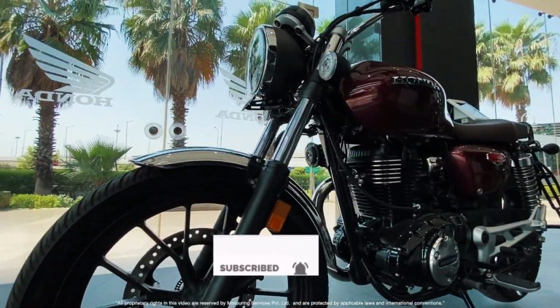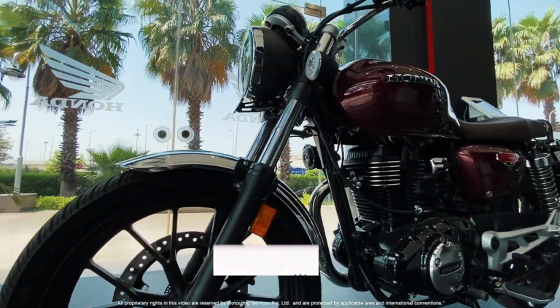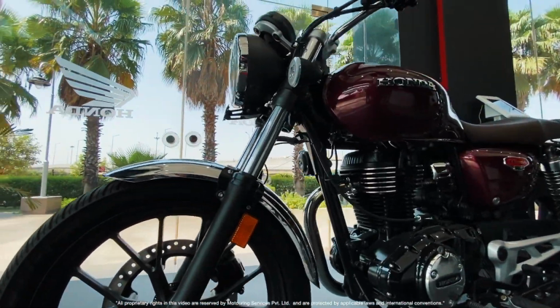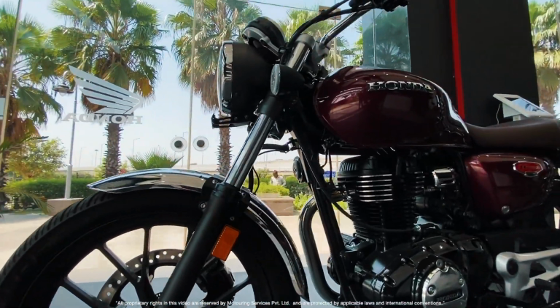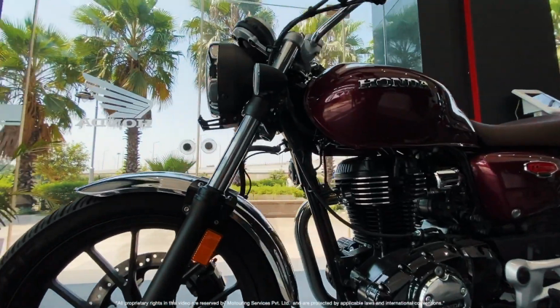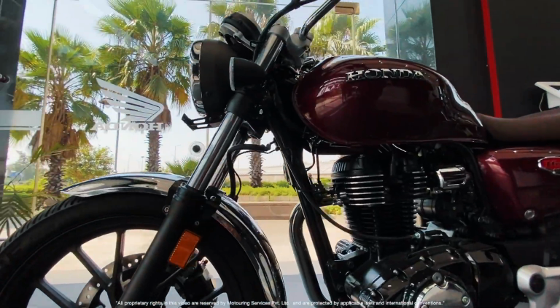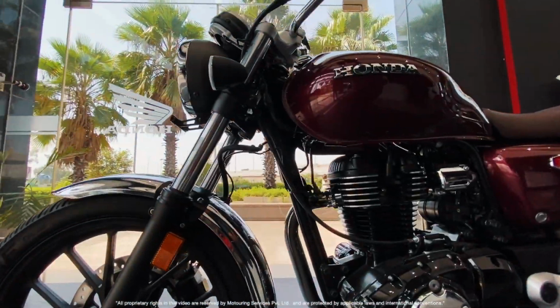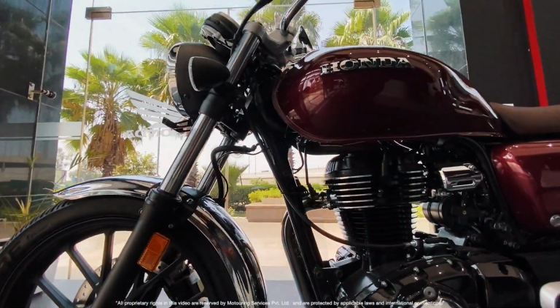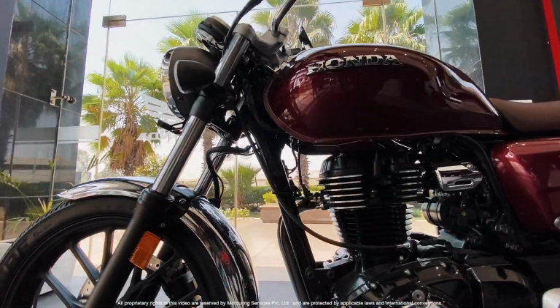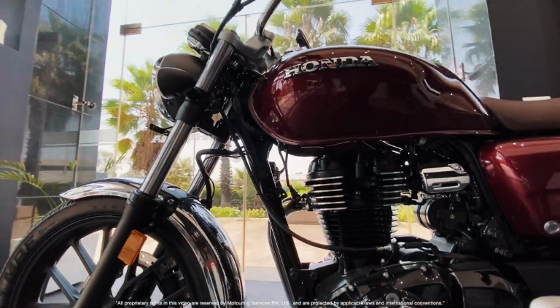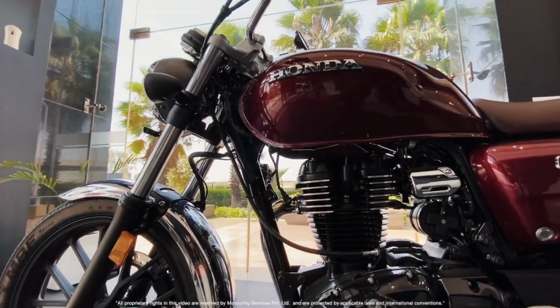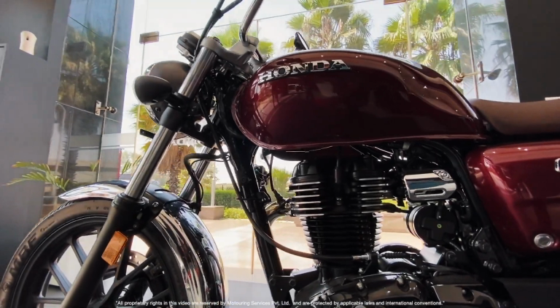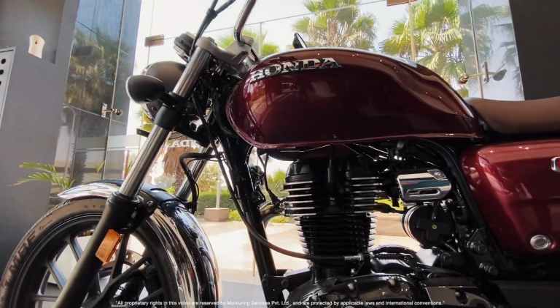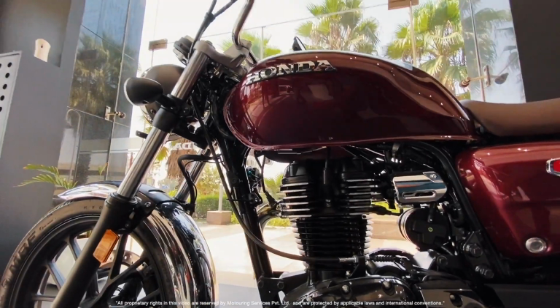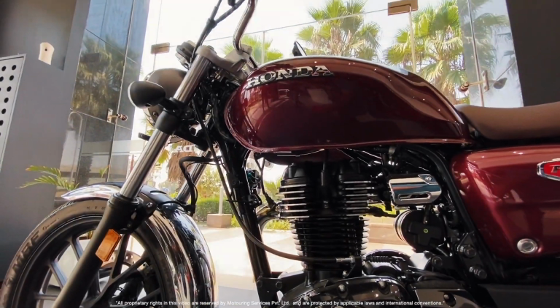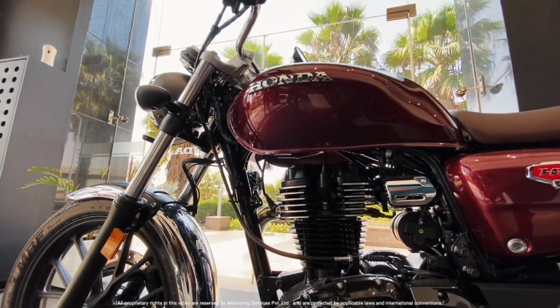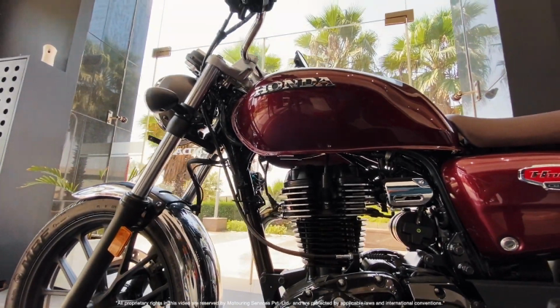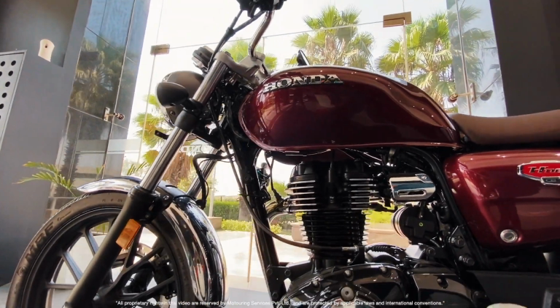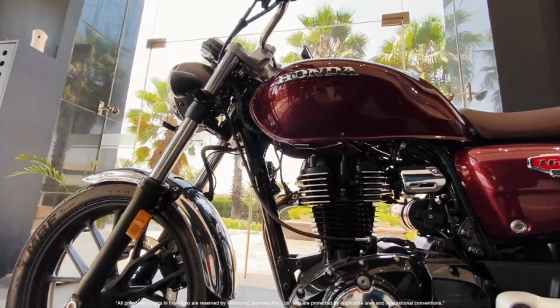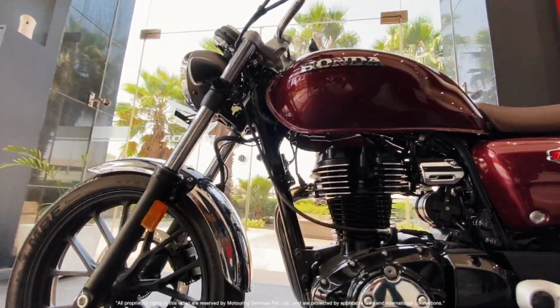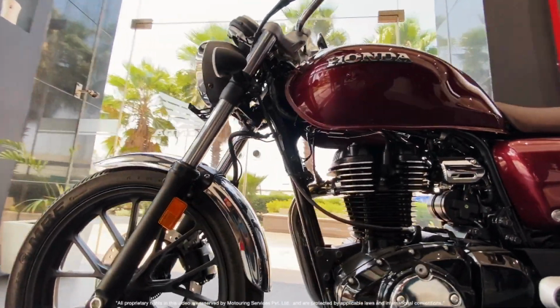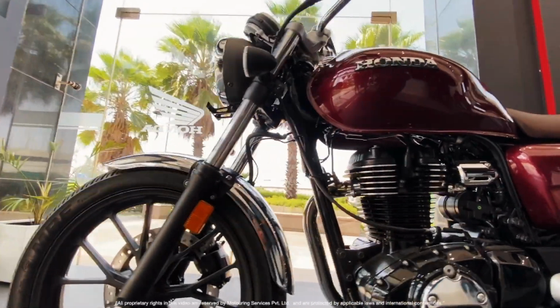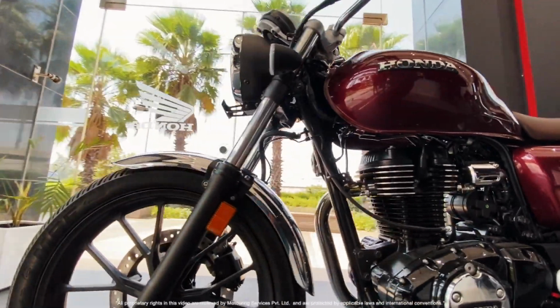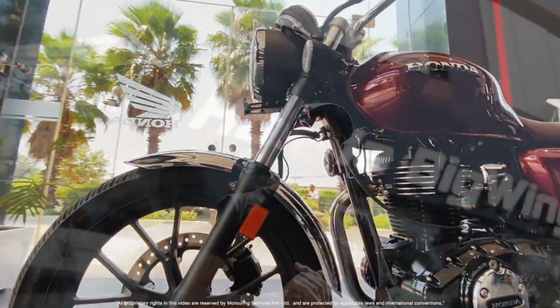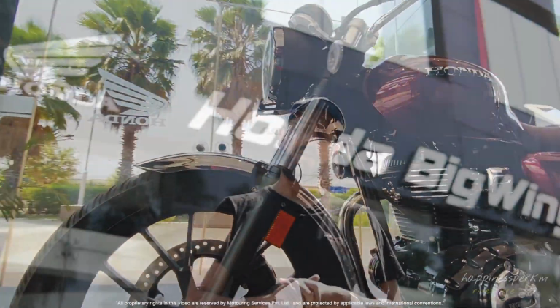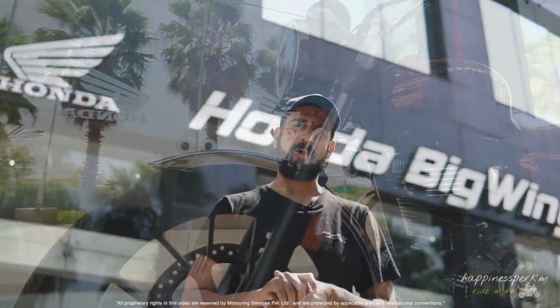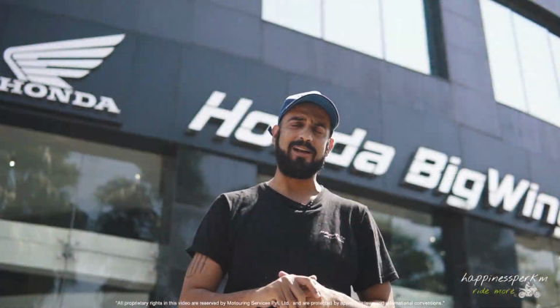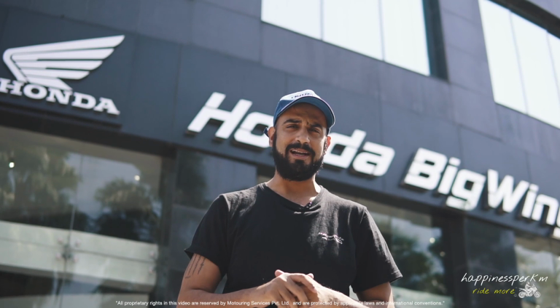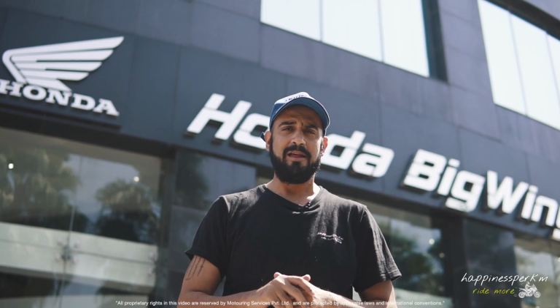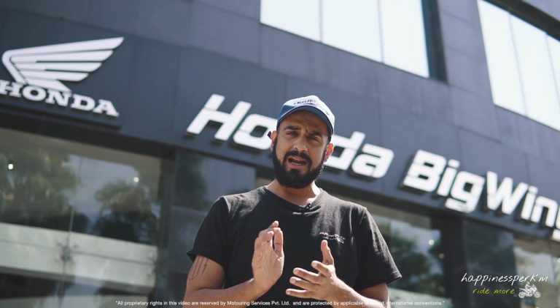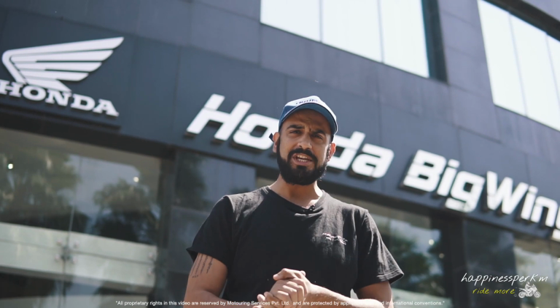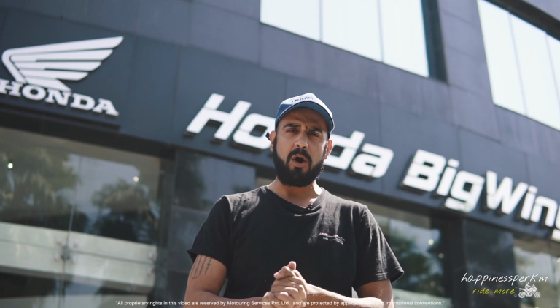The Highness is also from the Royal family. You use the word Highness for Royal people, right? So perhaps it is a dig on Royal Enfield. So let's go check it out.